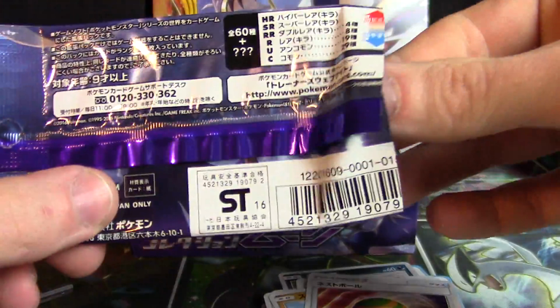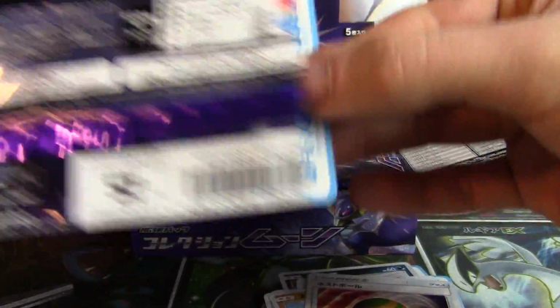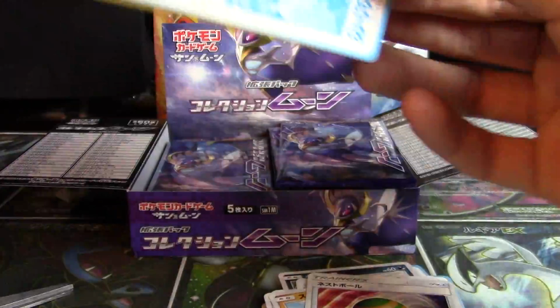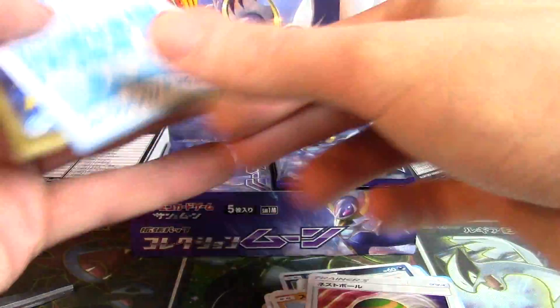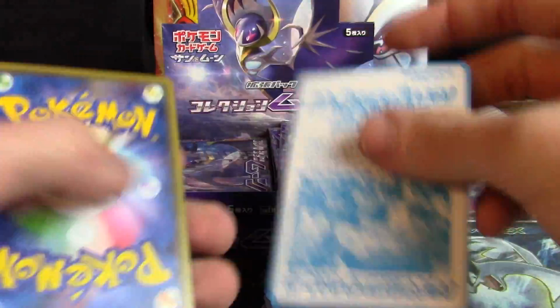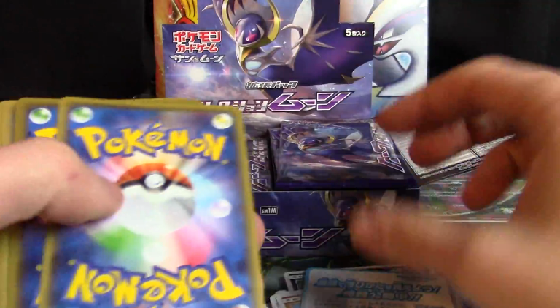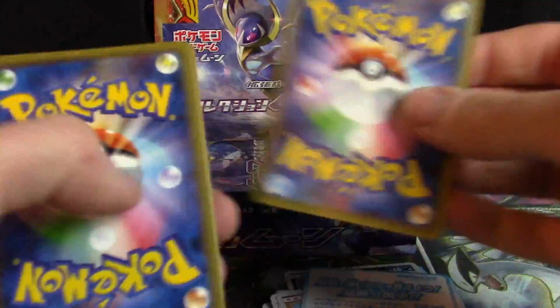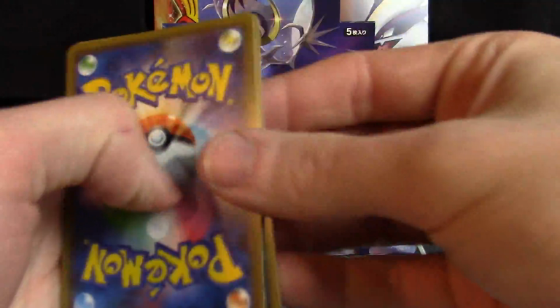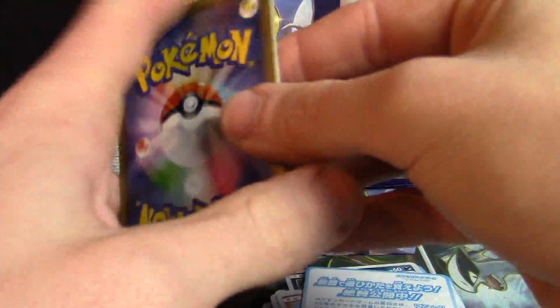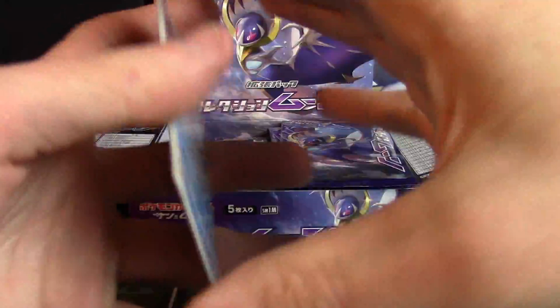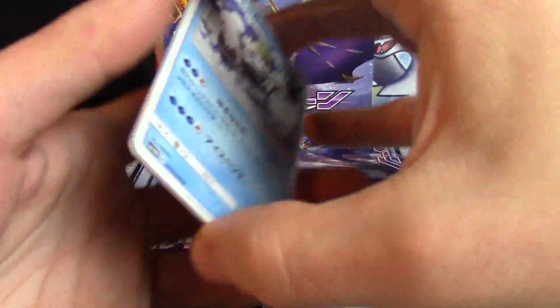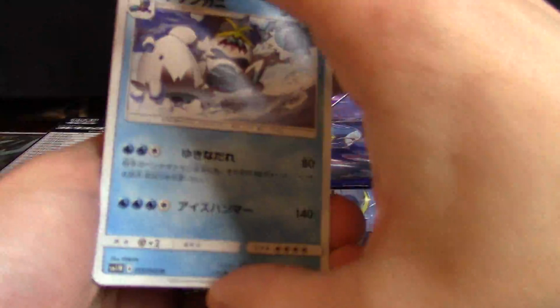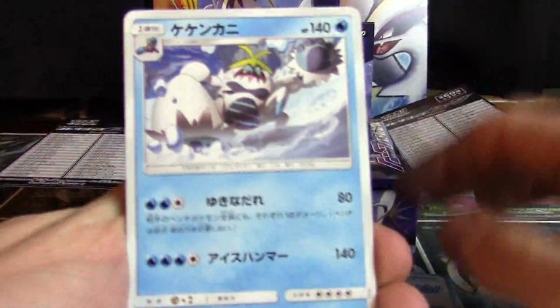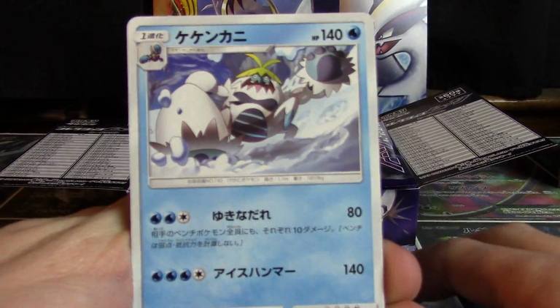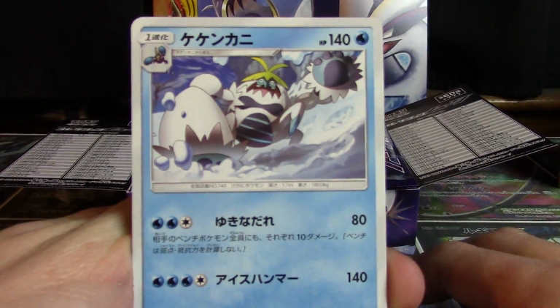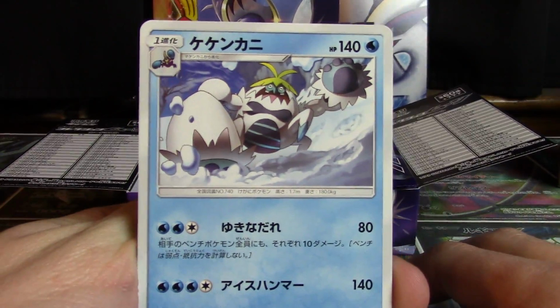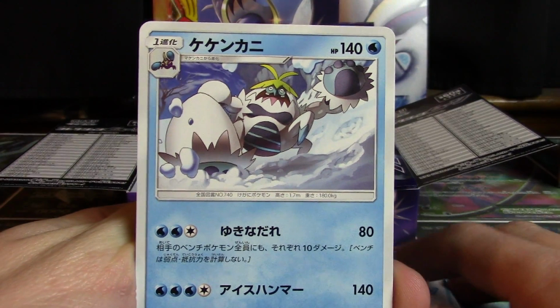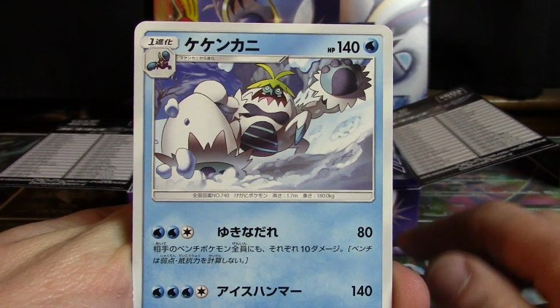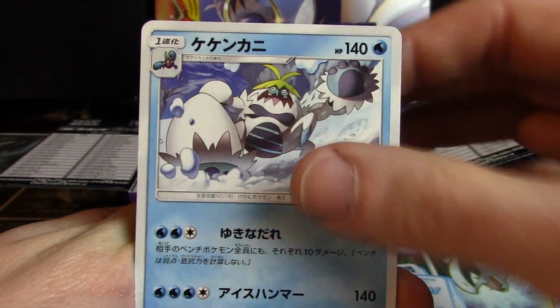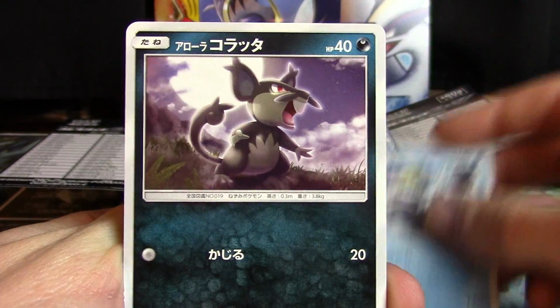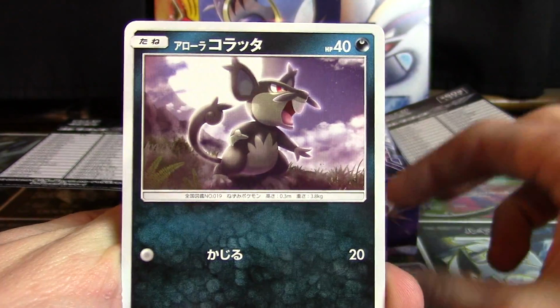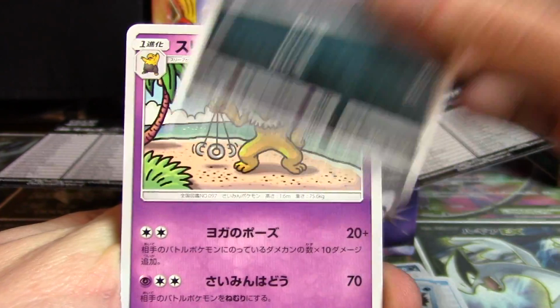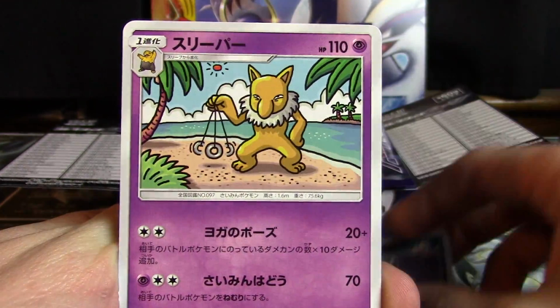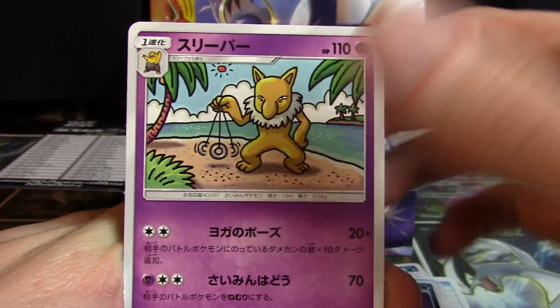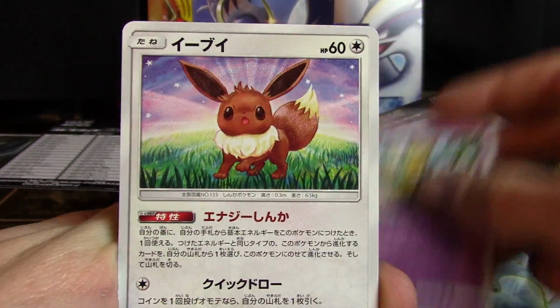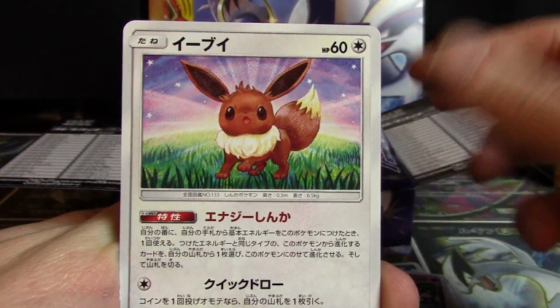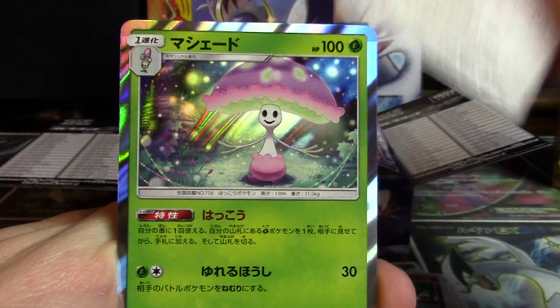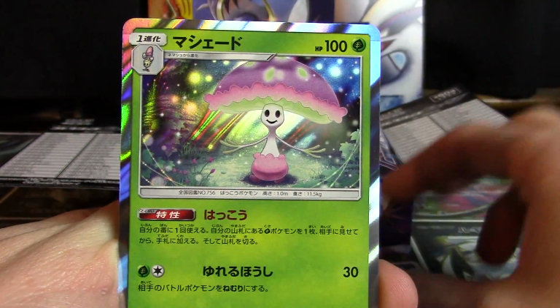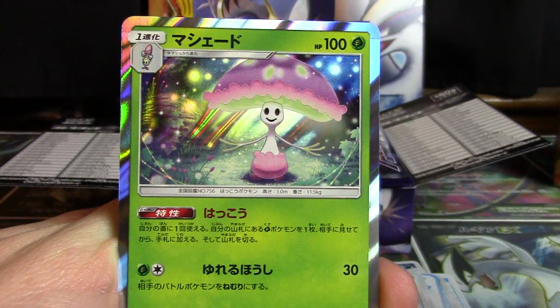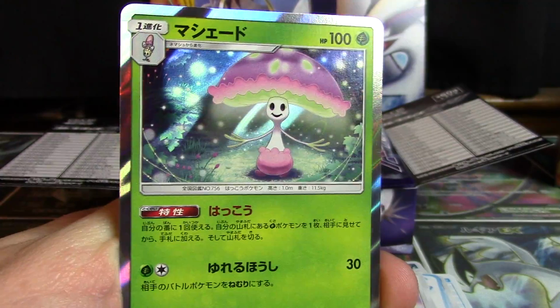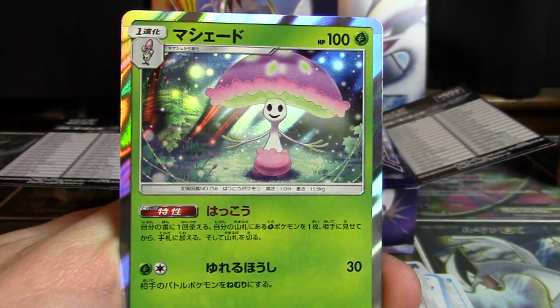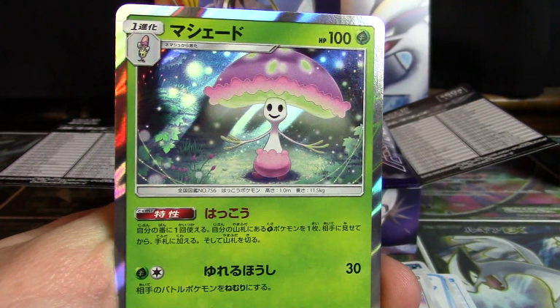It just kind of hit me how many ultra rares and hyper rares are available to pull from each set — it's very challenging. Crabominable, Rattata, Hypno, Eevee, and a Sheenotic holo.